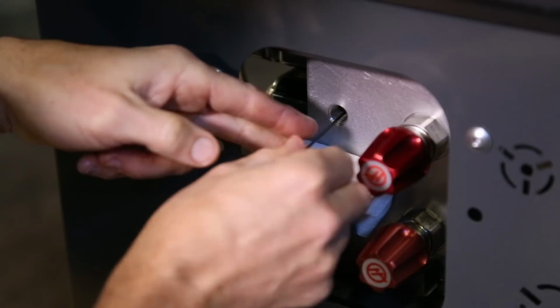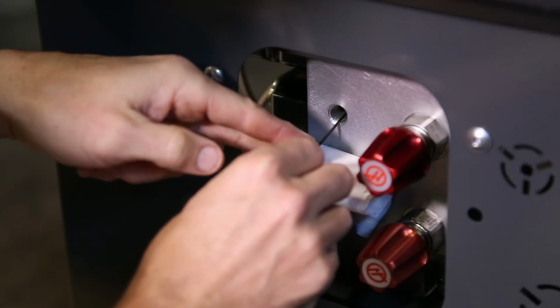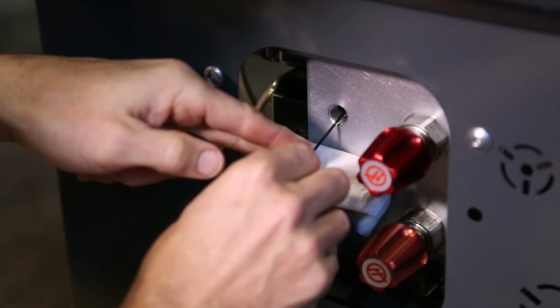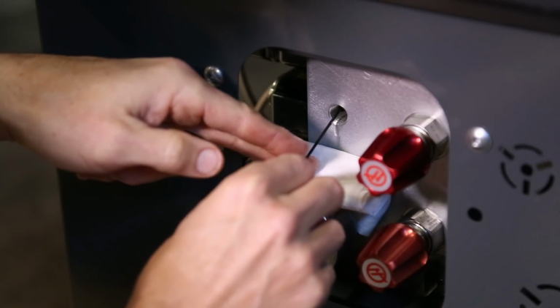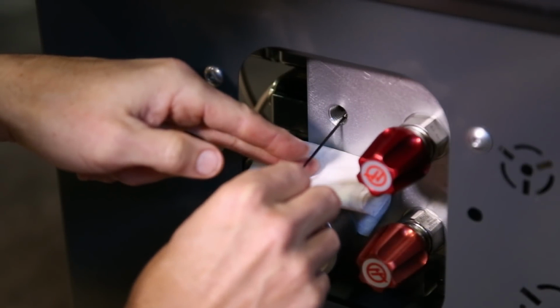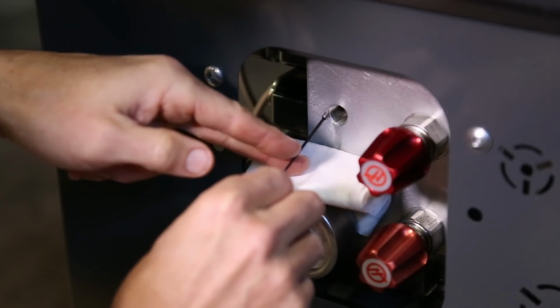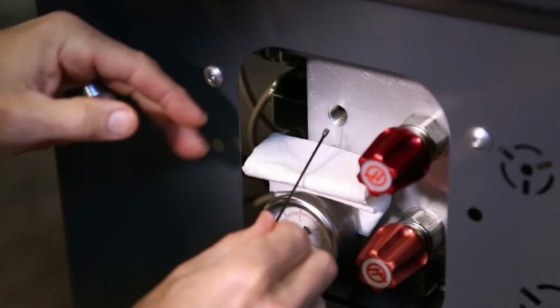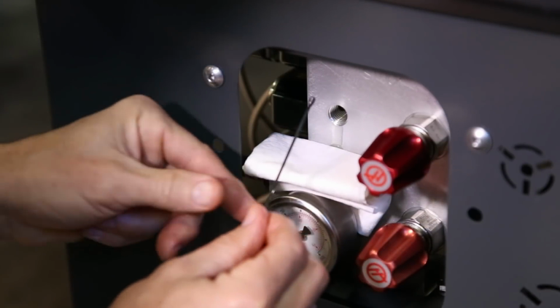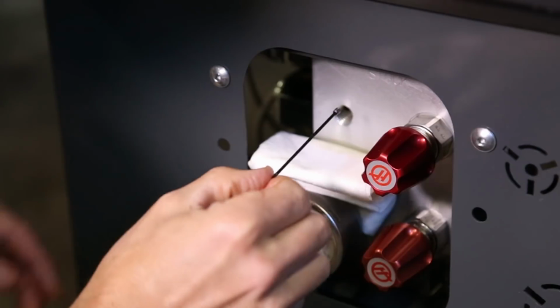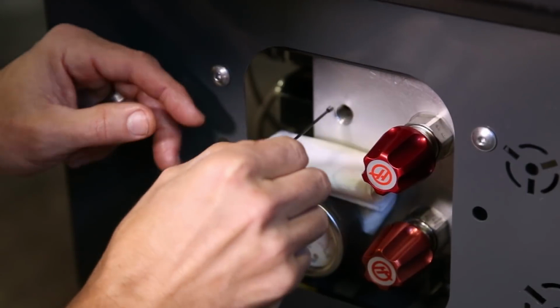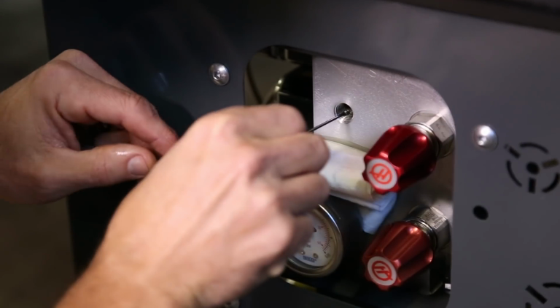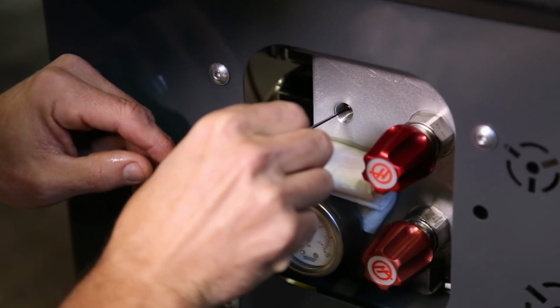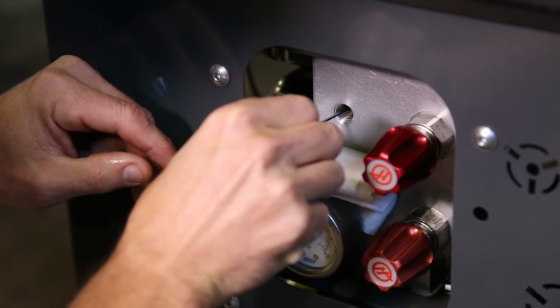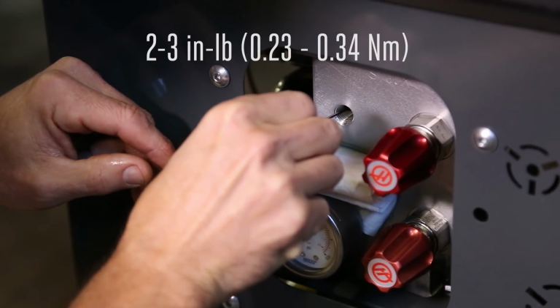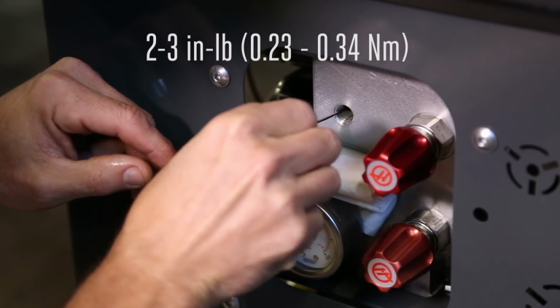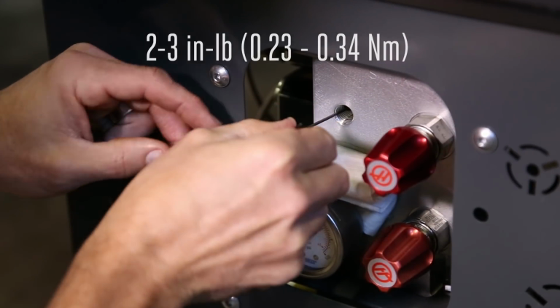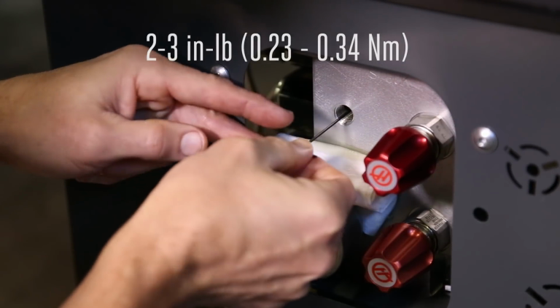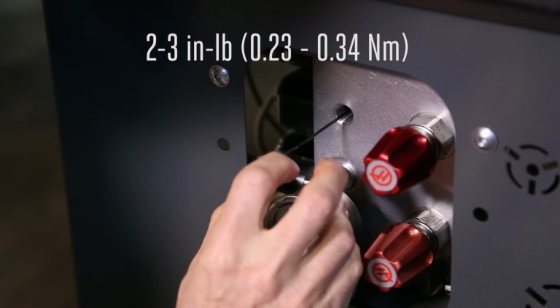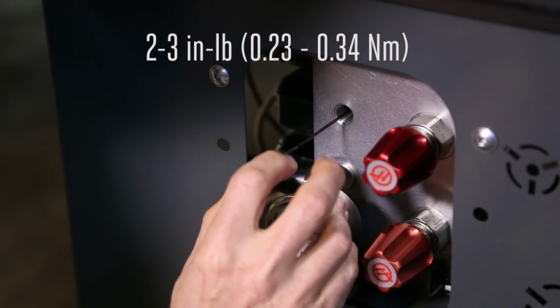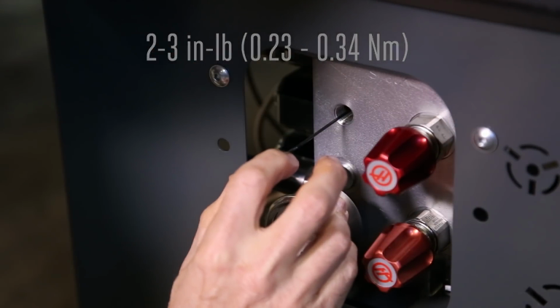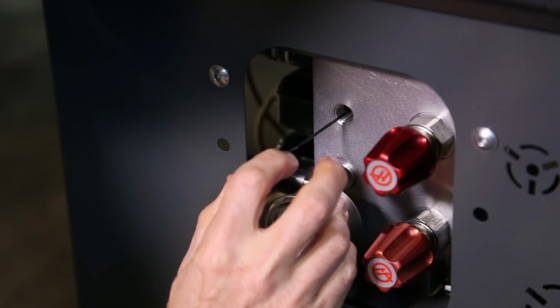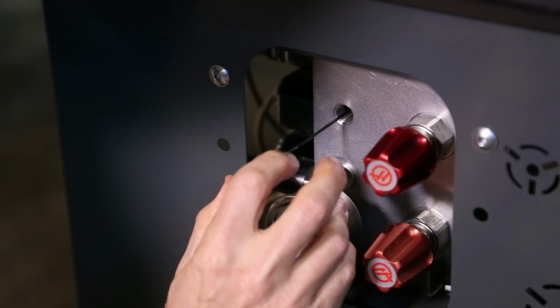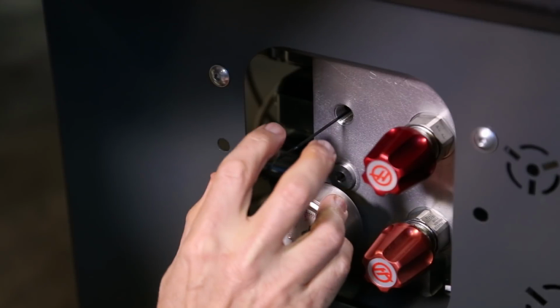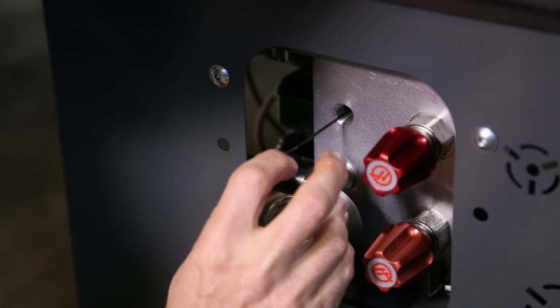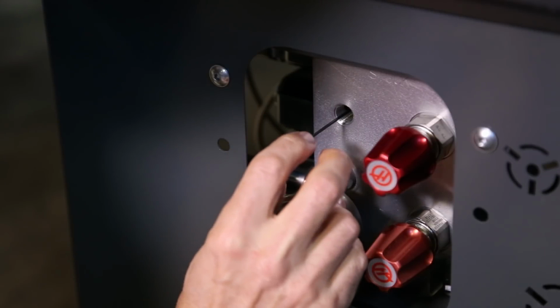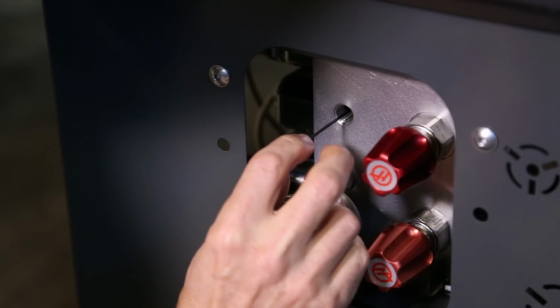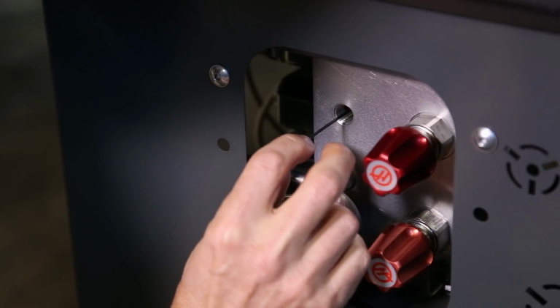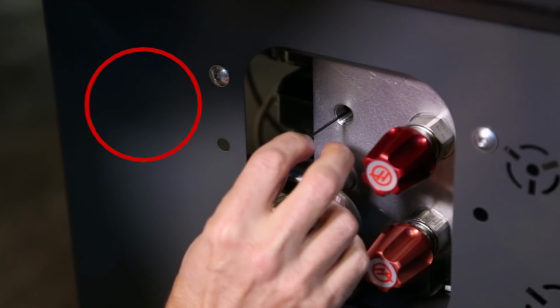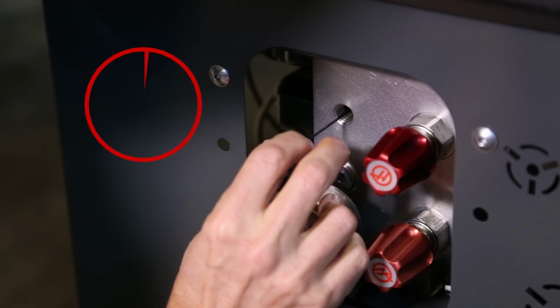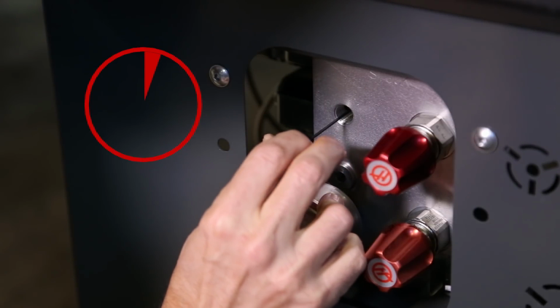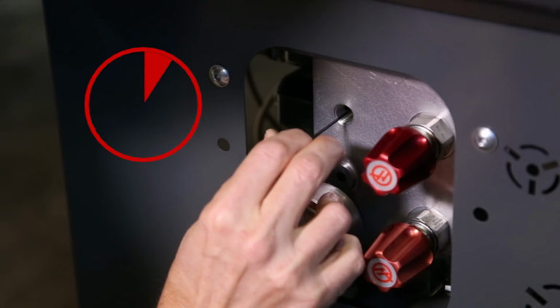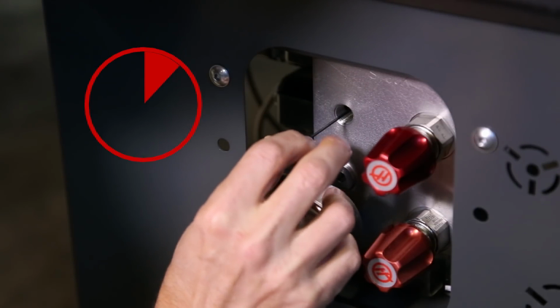Remove the set screw and reinstall it, torquing it to two to three inch pounds. If you don't have an inch-pound torque driver, then tighten the screw one-eighth of a turn after you first feel resistance.